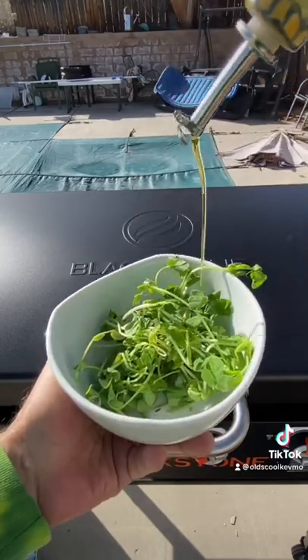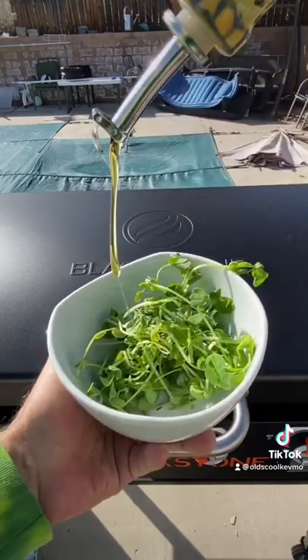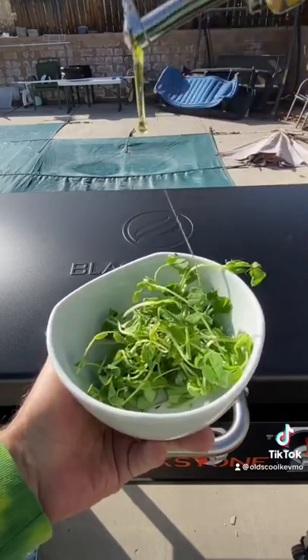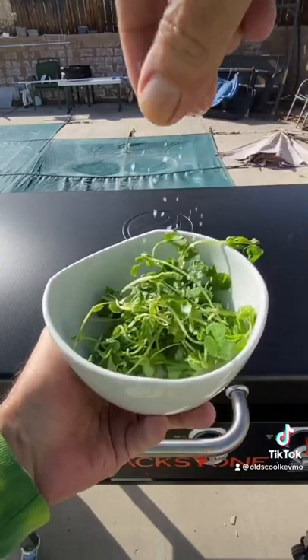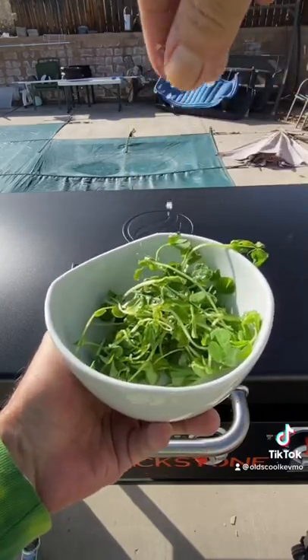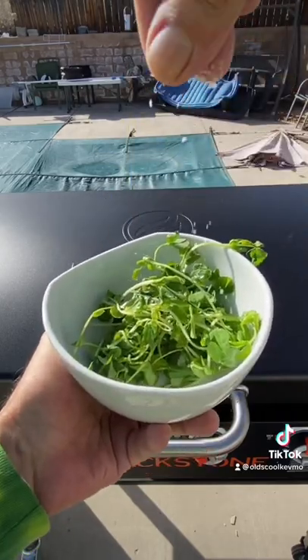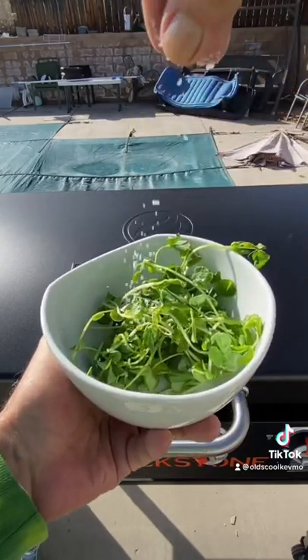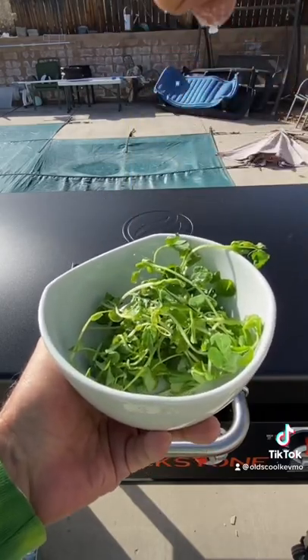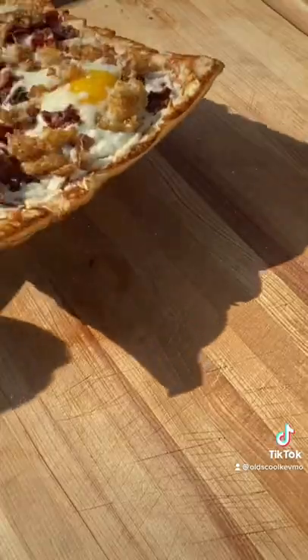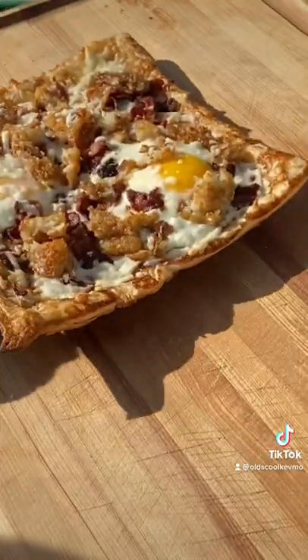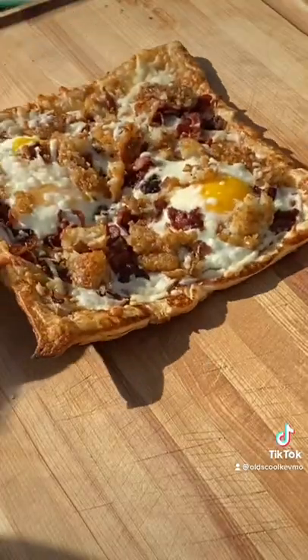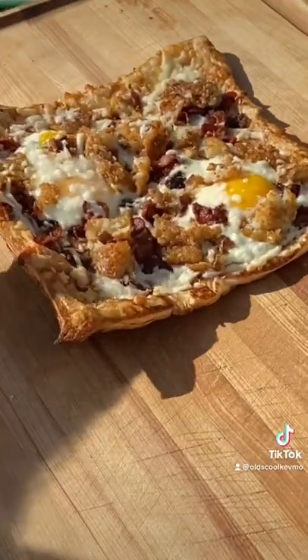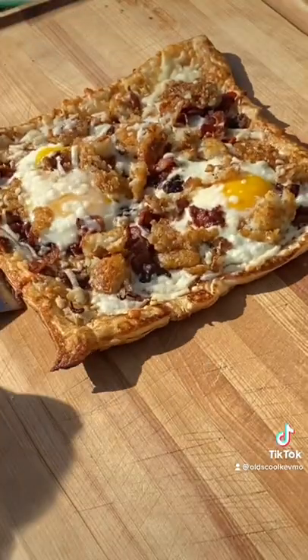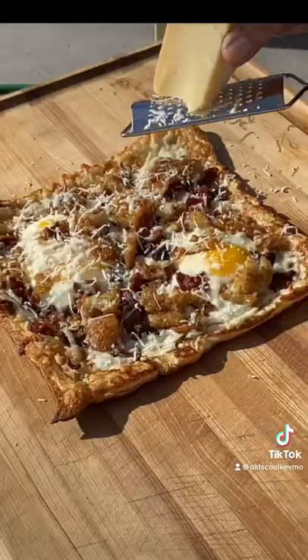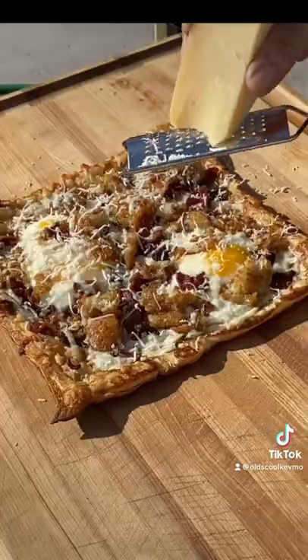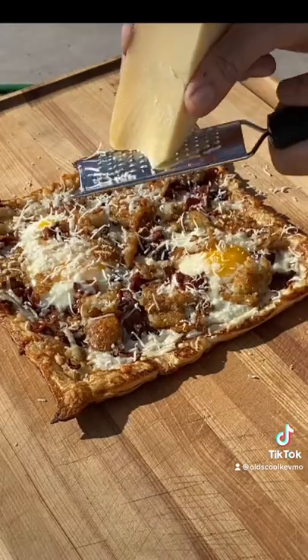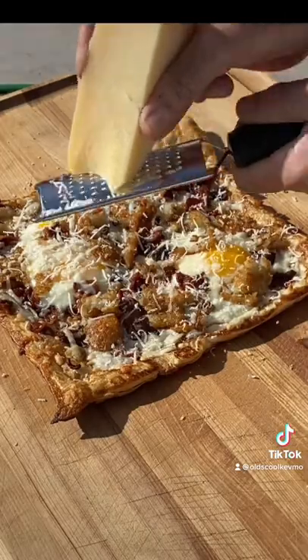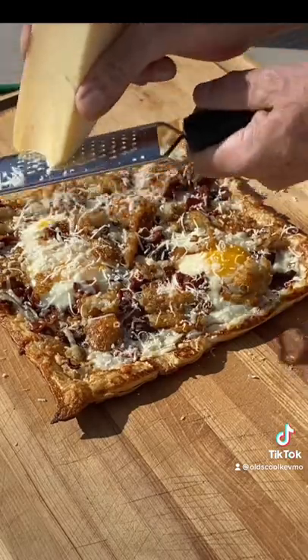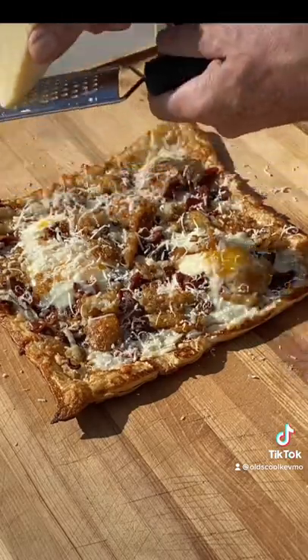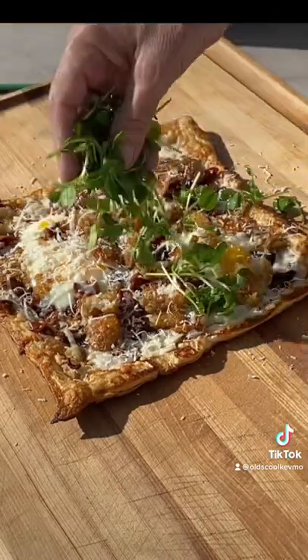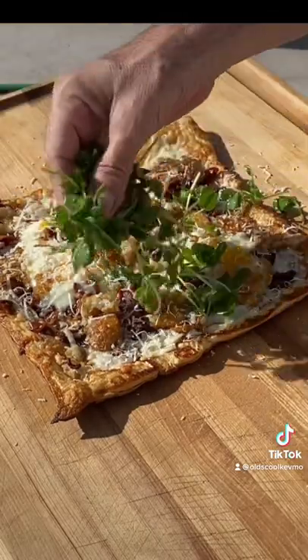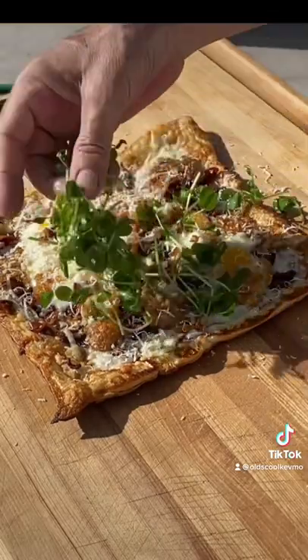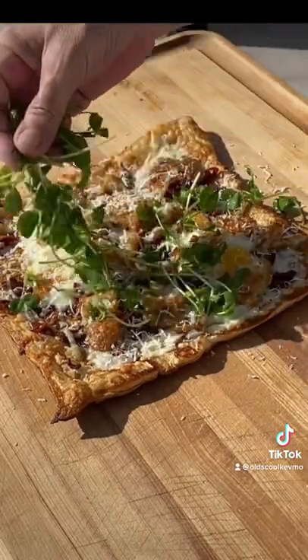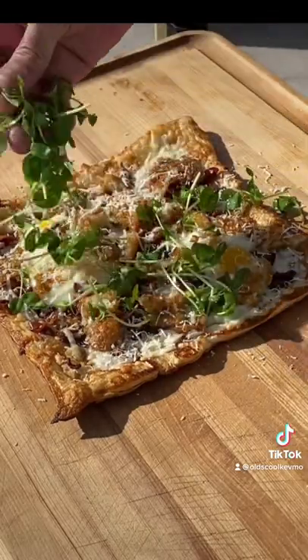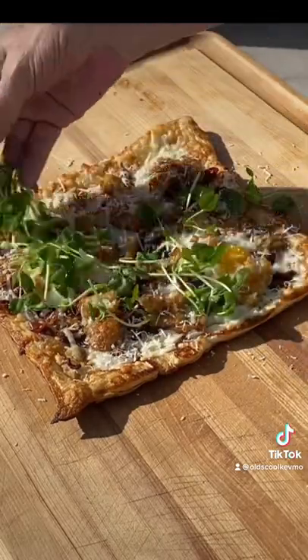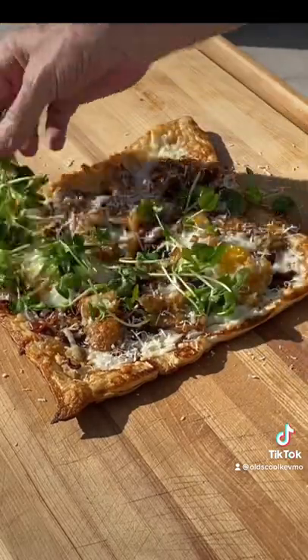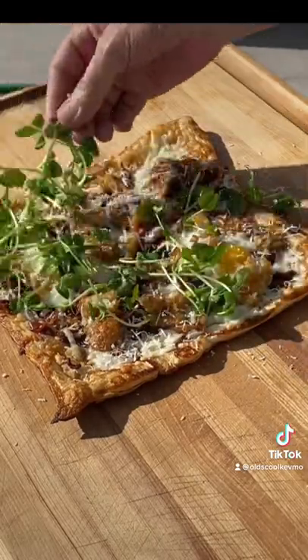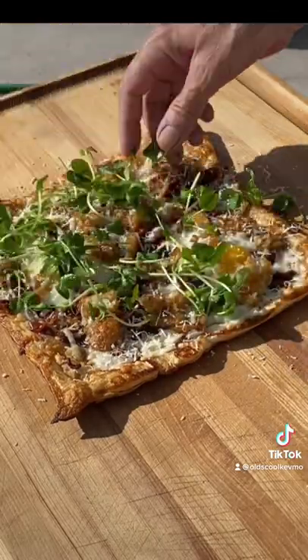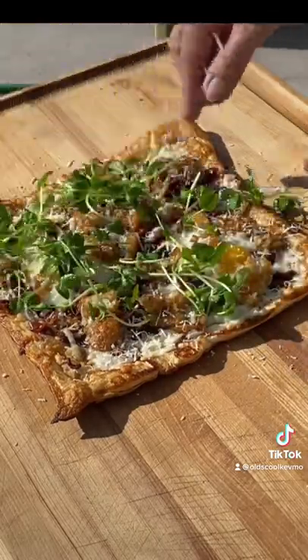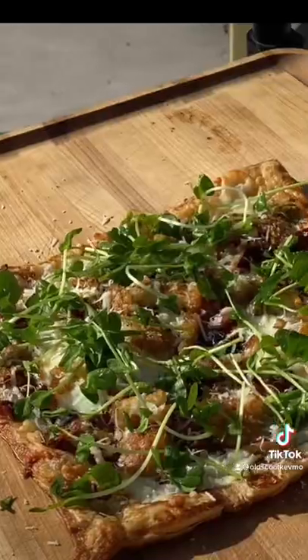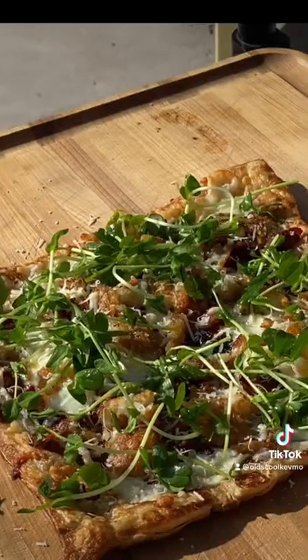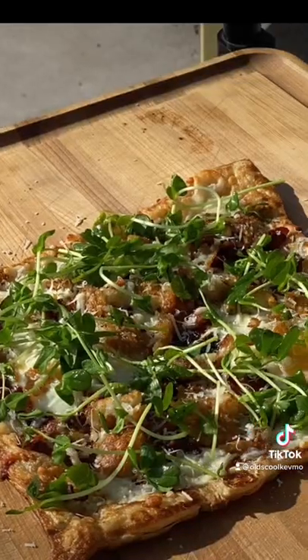Pea shoots, olive oil, salt — that's our finisher. Little Parmesan cheese. The greens go down. That's it.